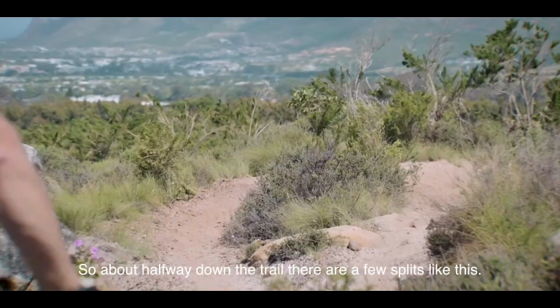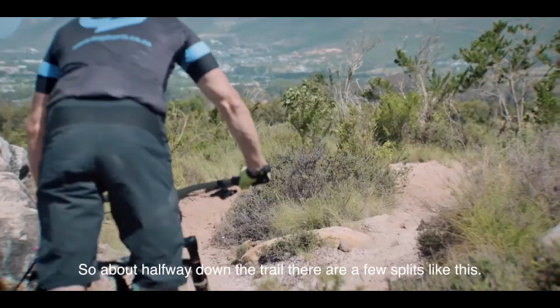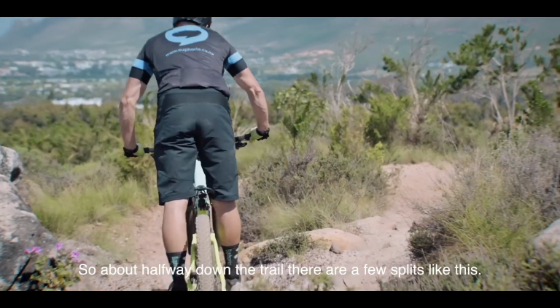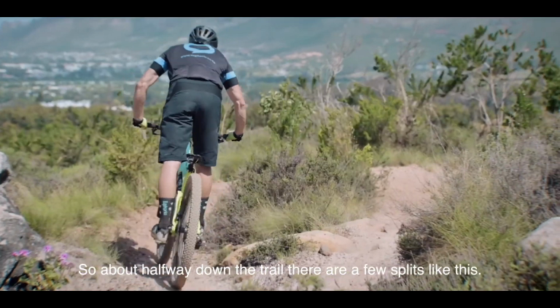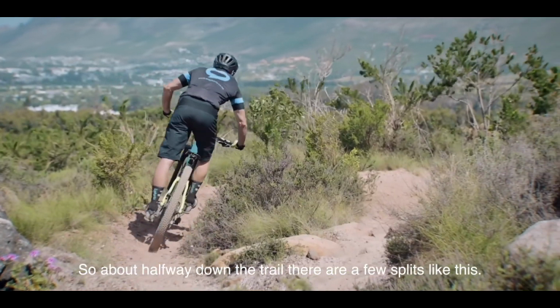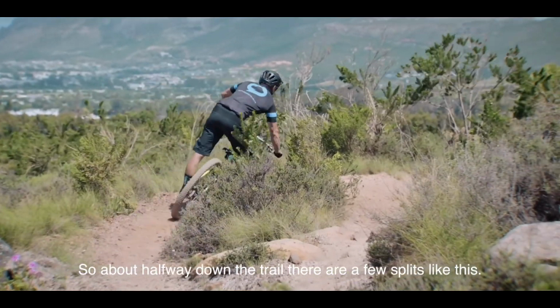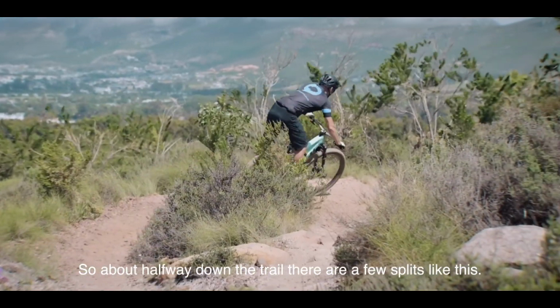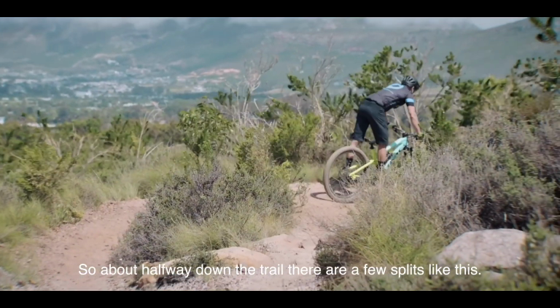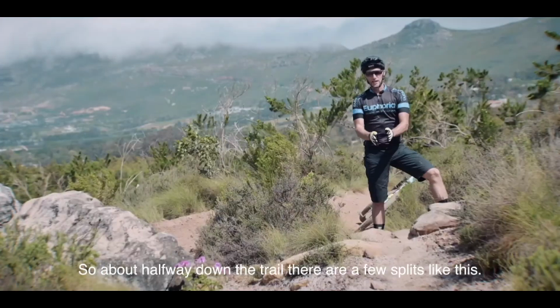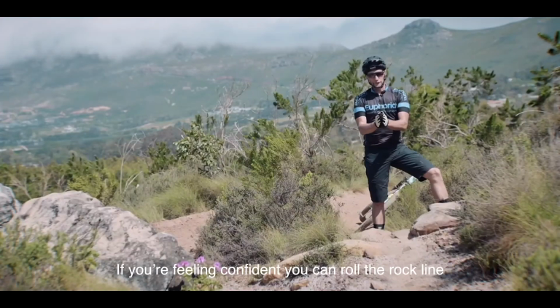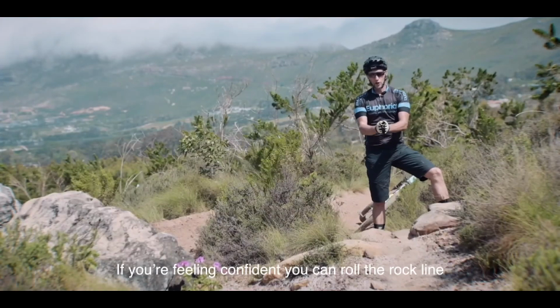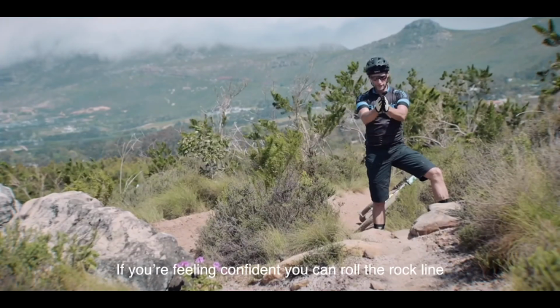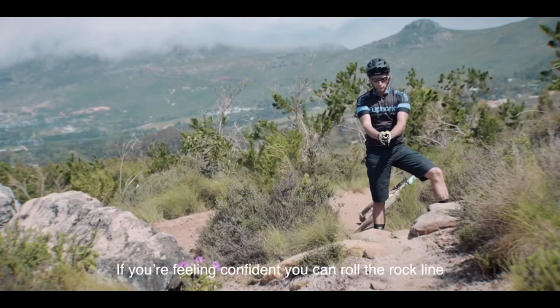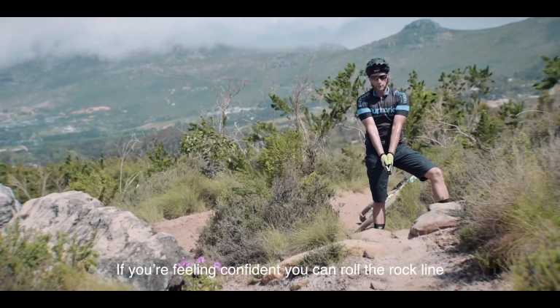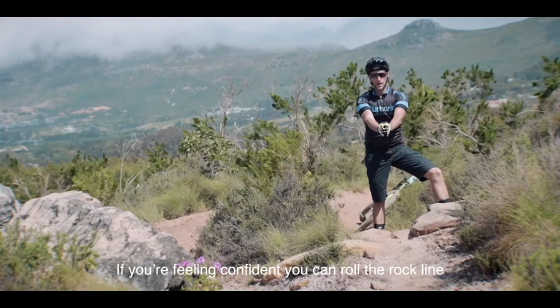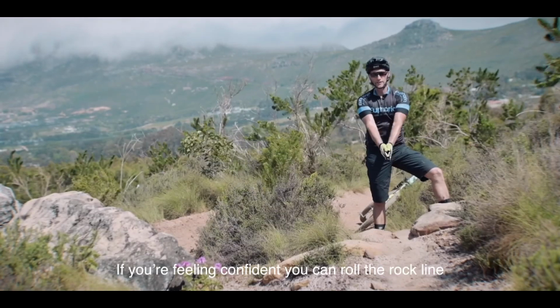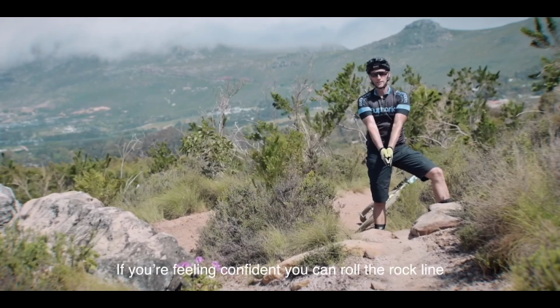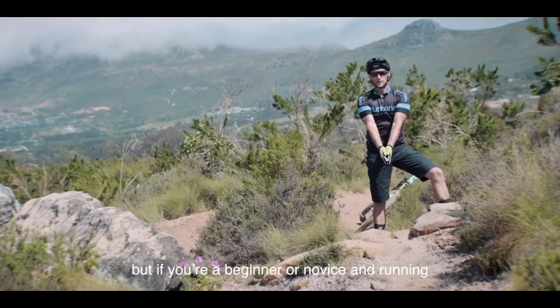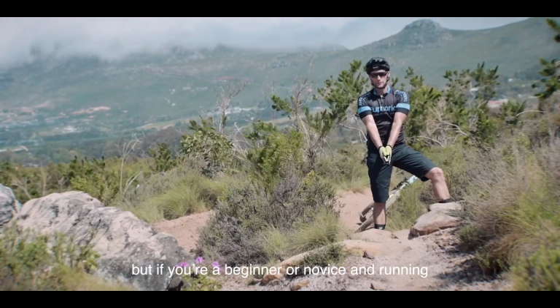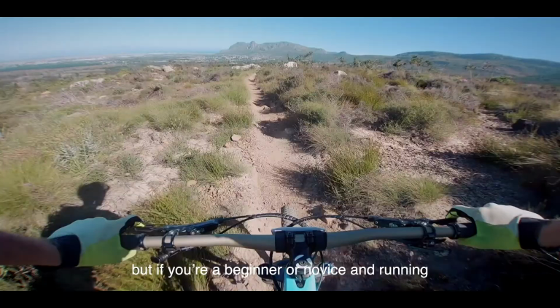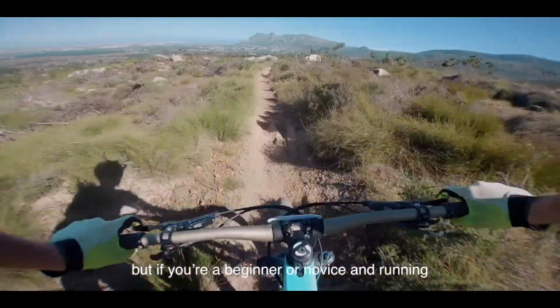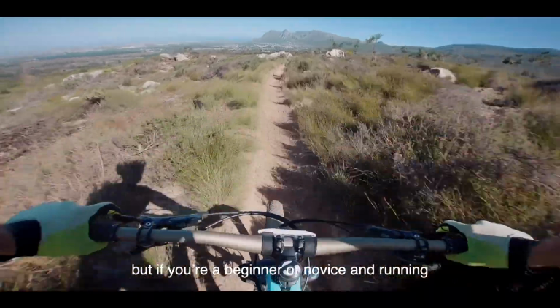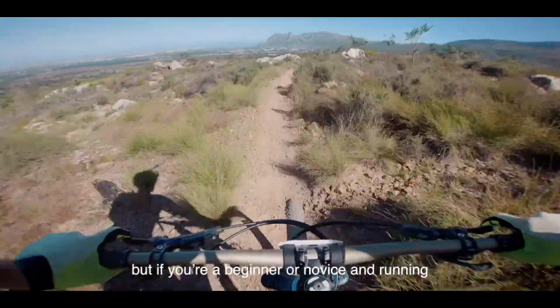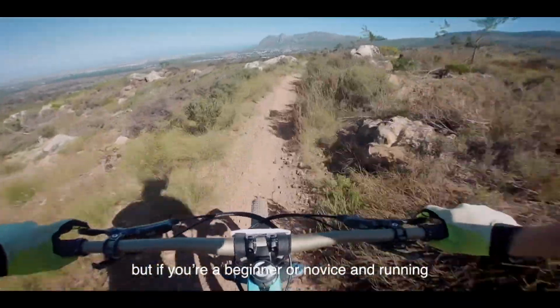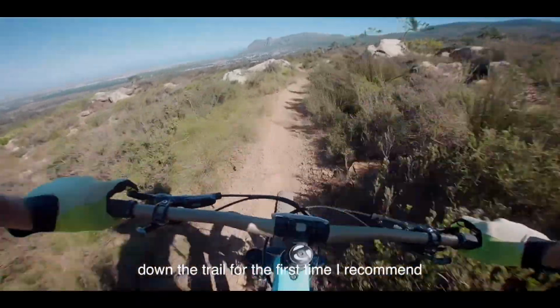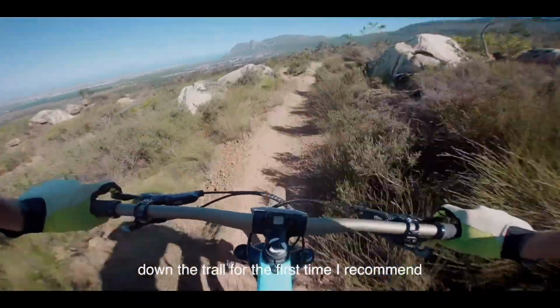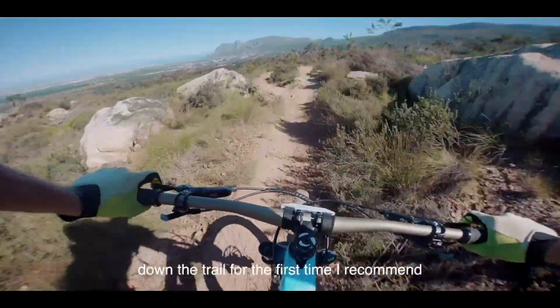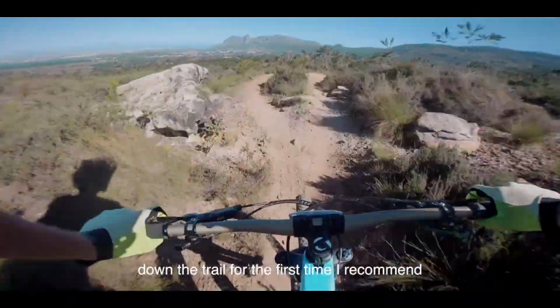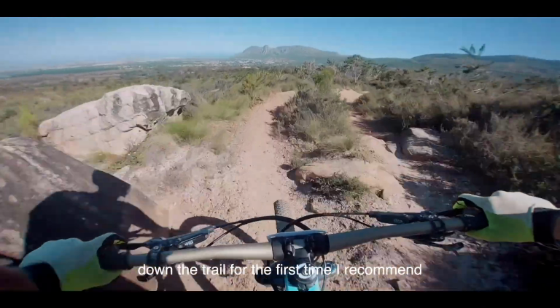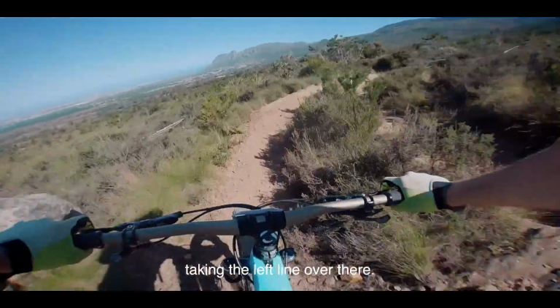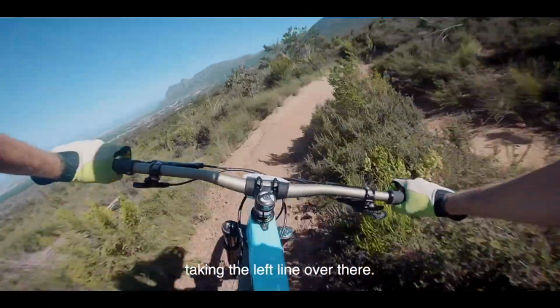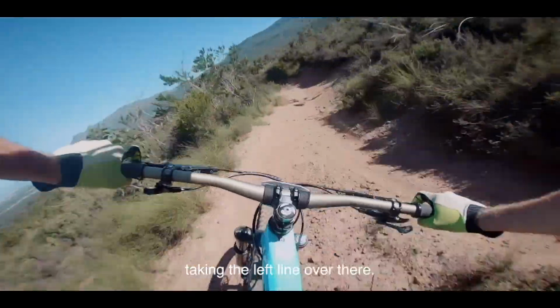About halfway down the trail there are a few splits like this. If you're feeling confident, you can roll the rock line. But if you're a beginner or novice and running down the trail for the first time, I recommend taking the left line over there.